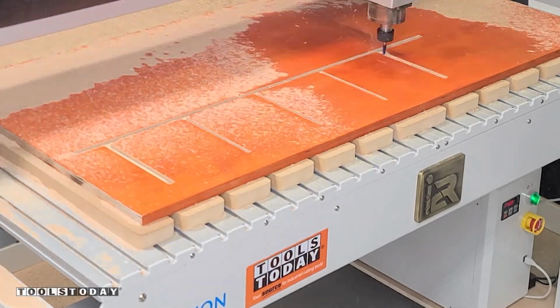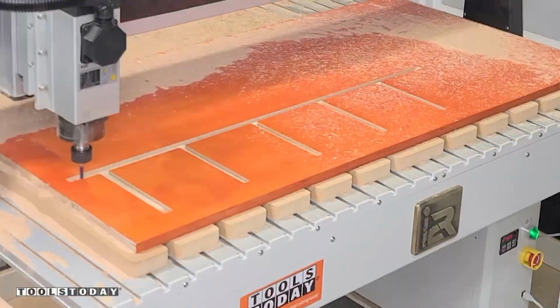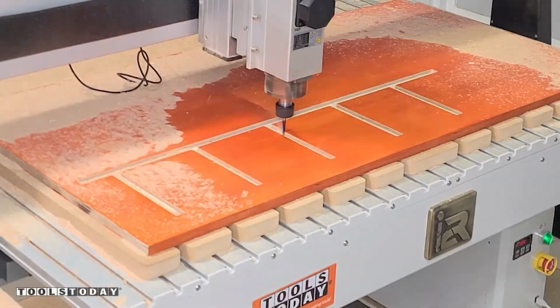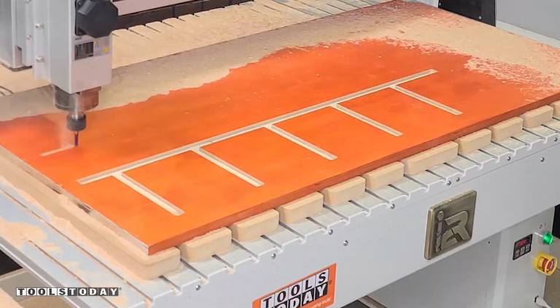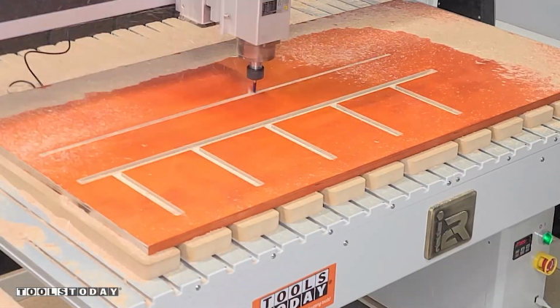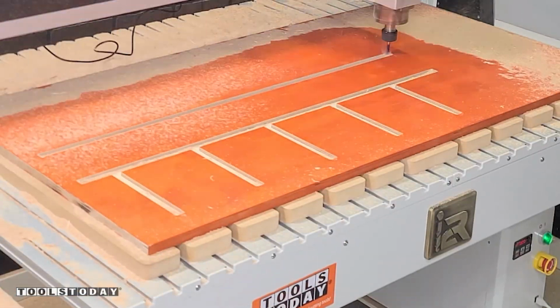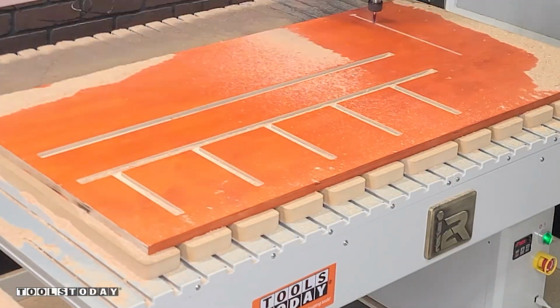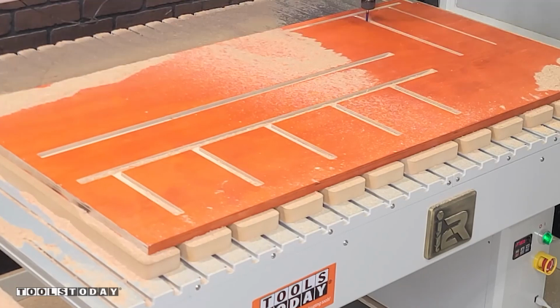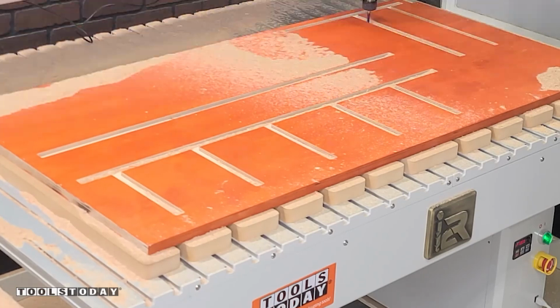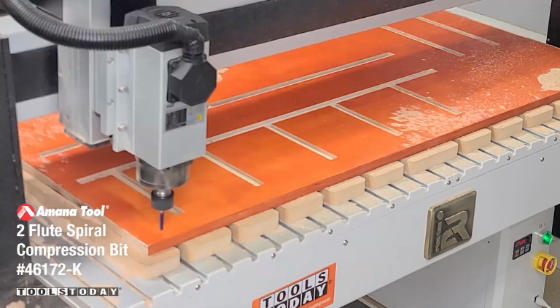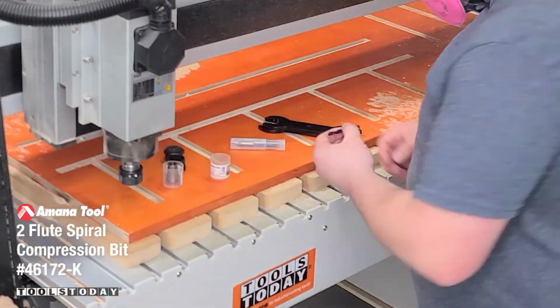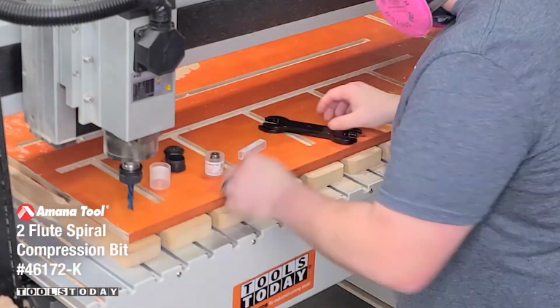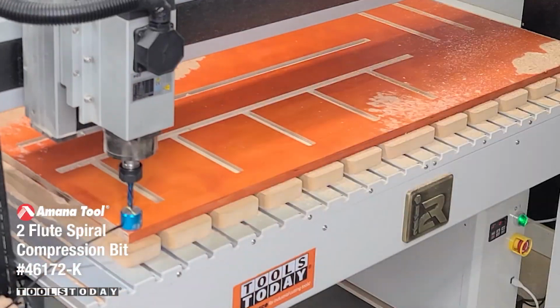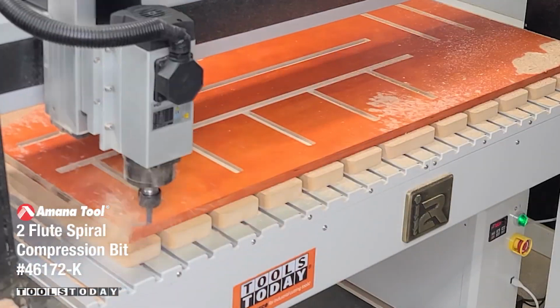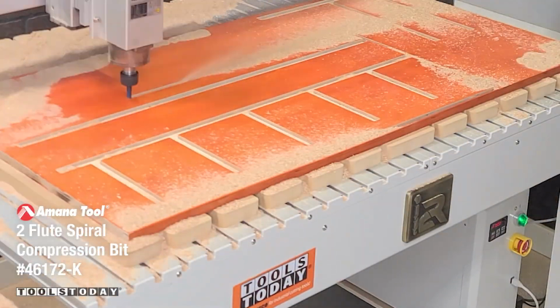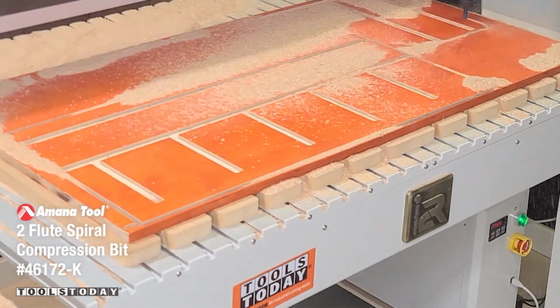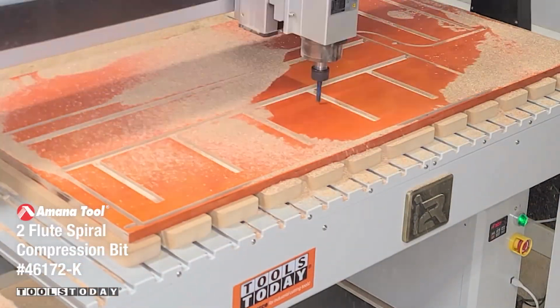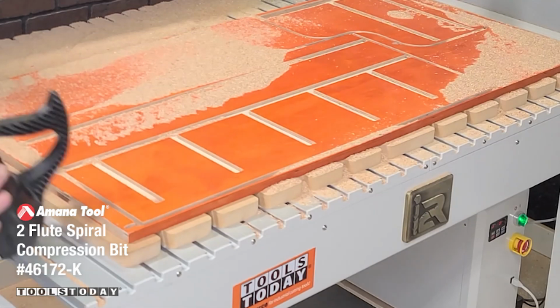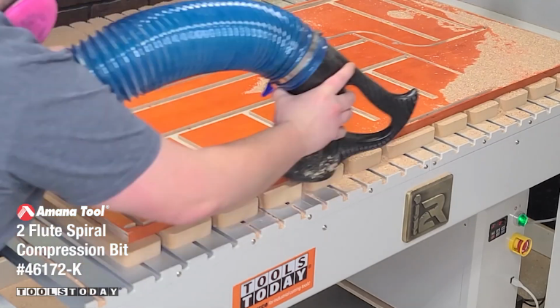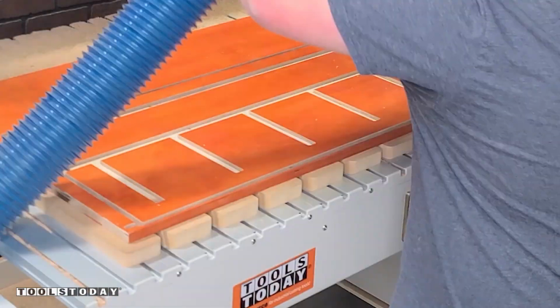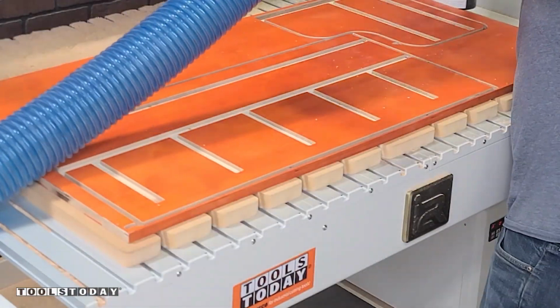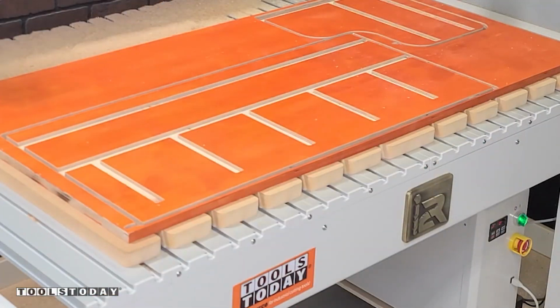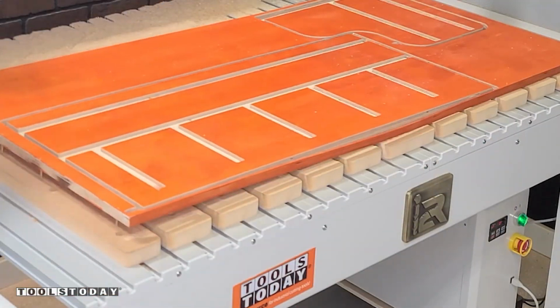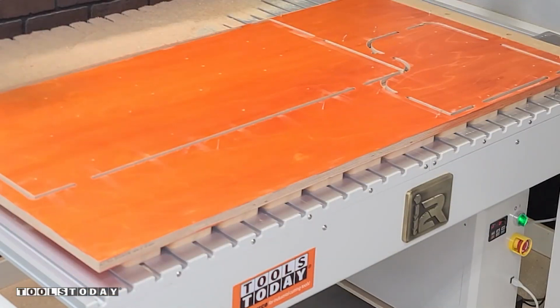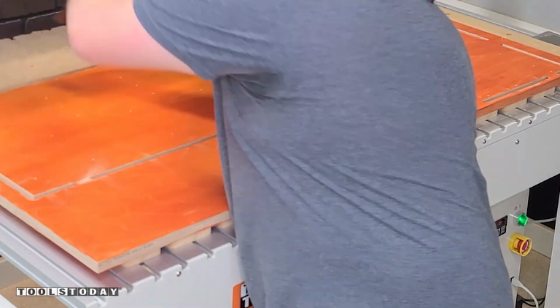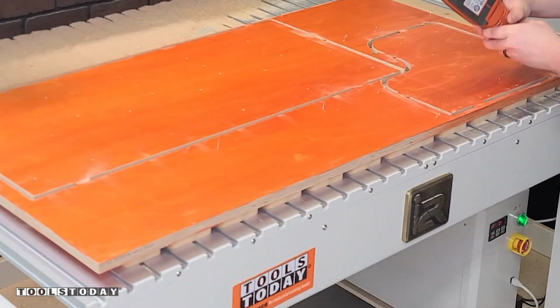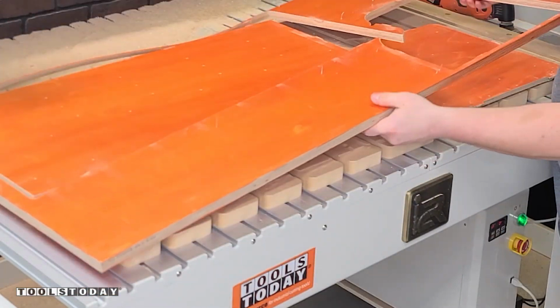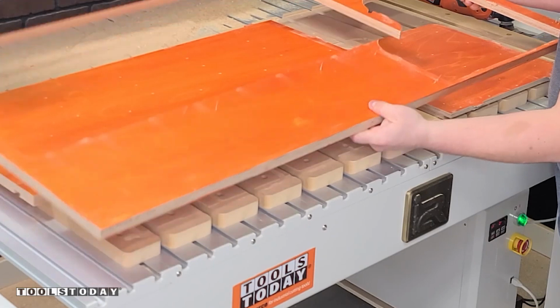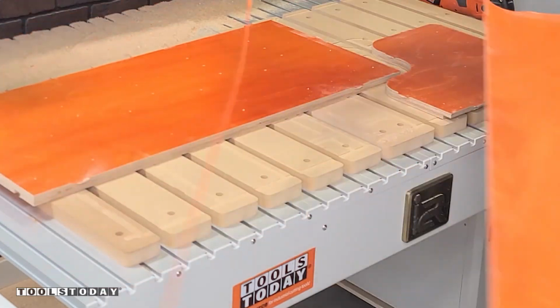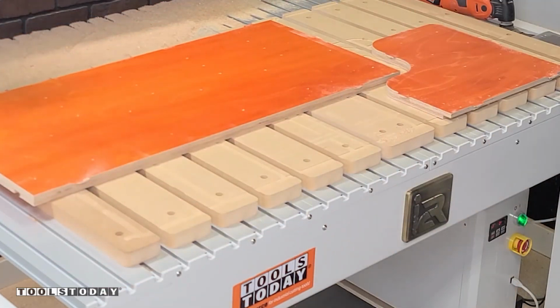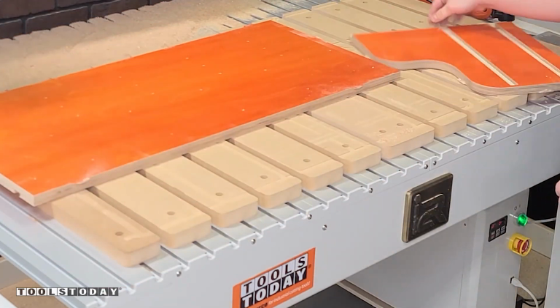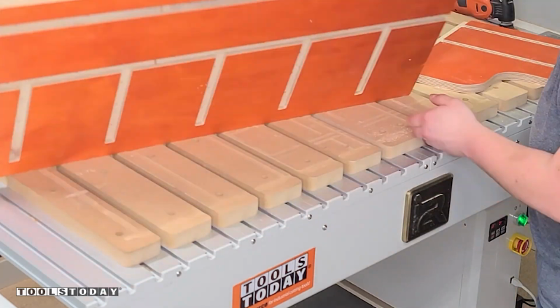I know many people don't have CNC machines that can take a half inch shank bit, so the plans for this project available on our website include a workaround in separate files with all the tool paths set for those of you whose machines are only able to take a quarter inch shank bit. After everything was cut I got it all vacuumed off, pulled up the pieces, and trimmed the tabs free.